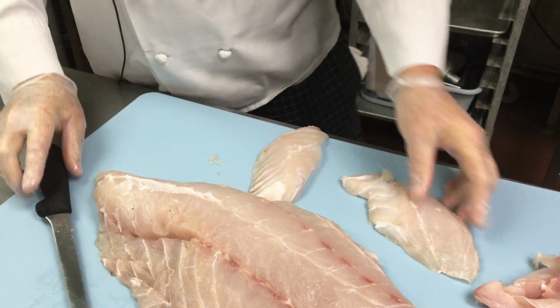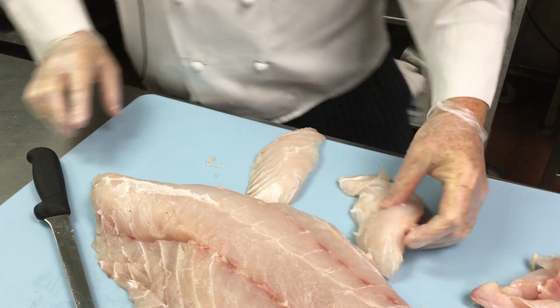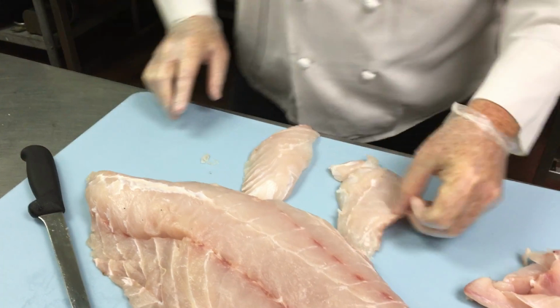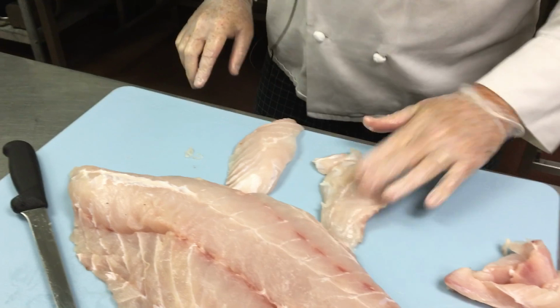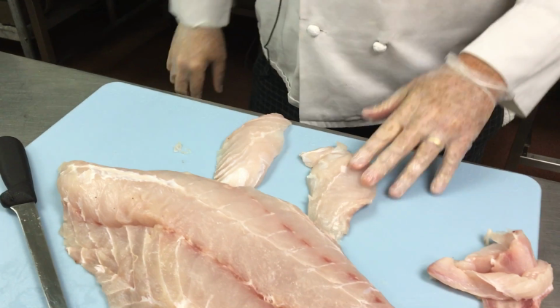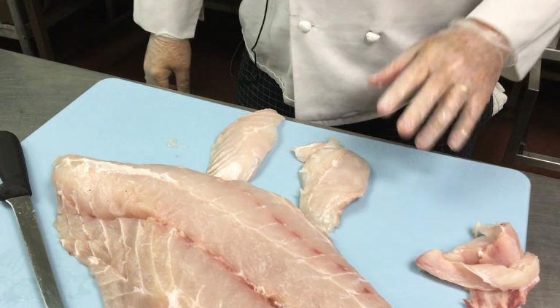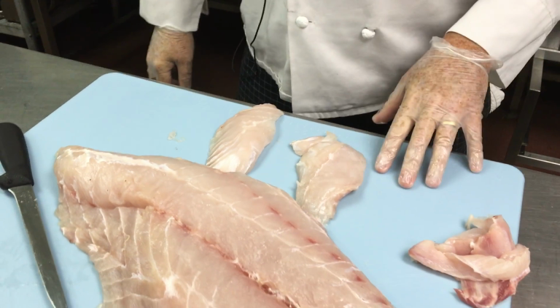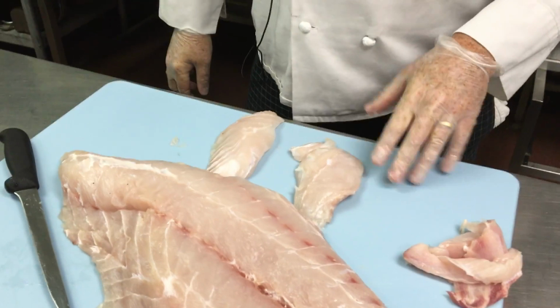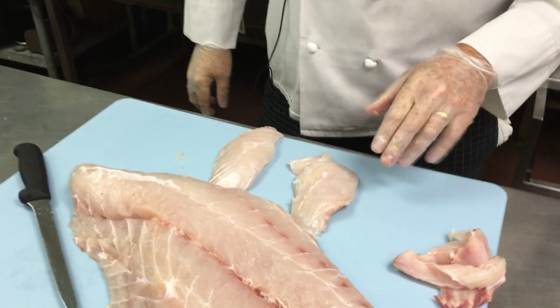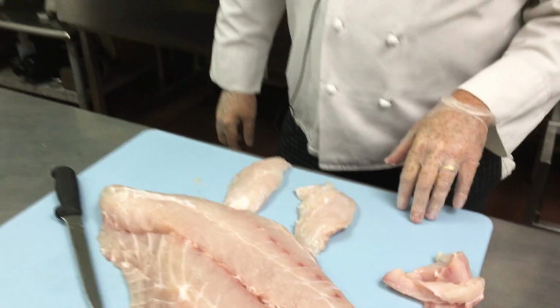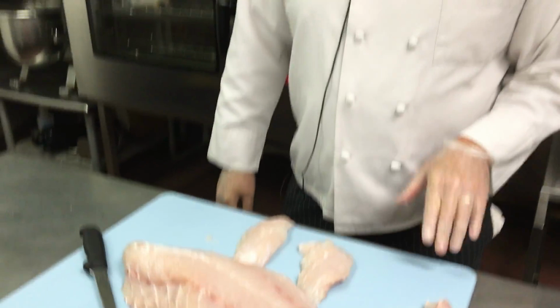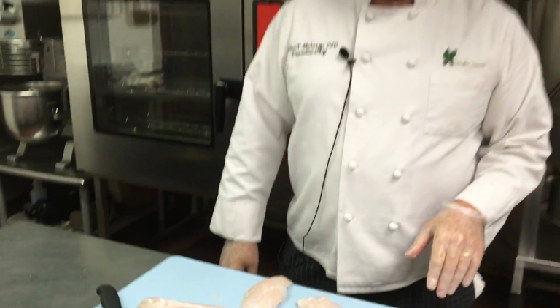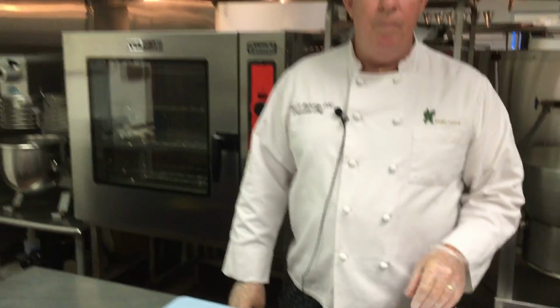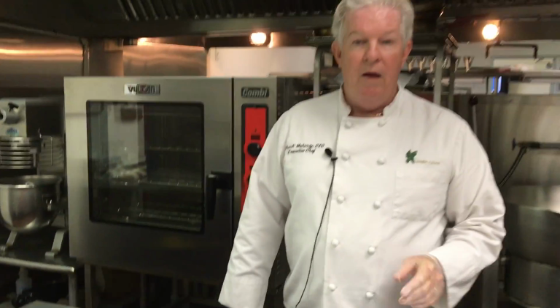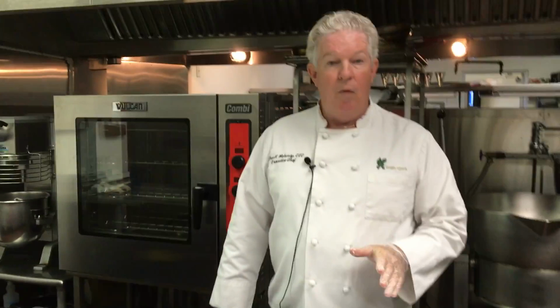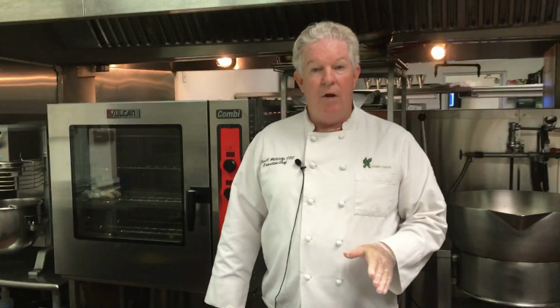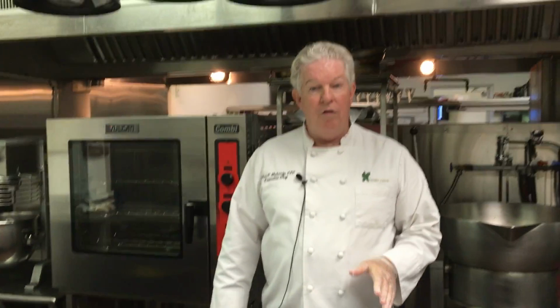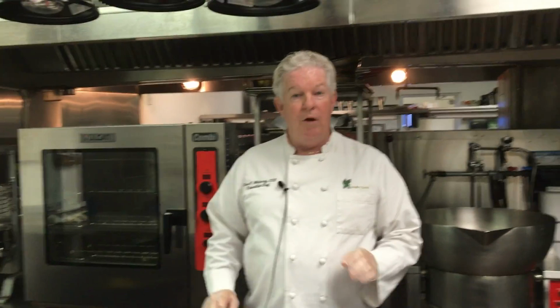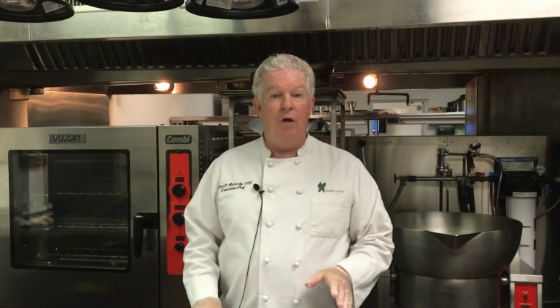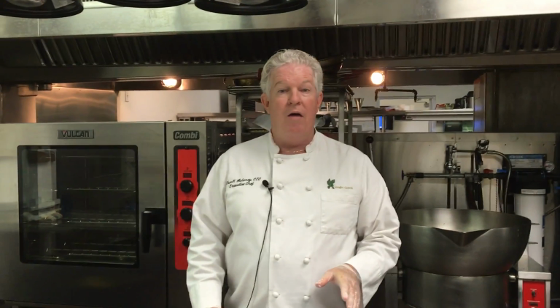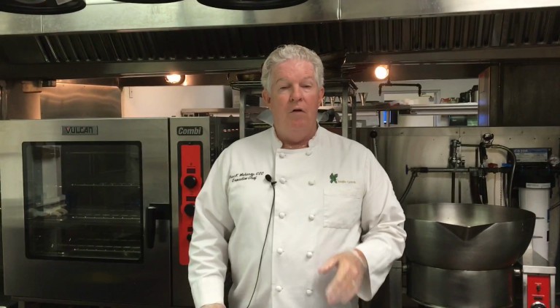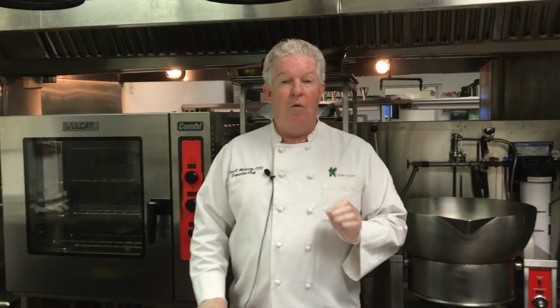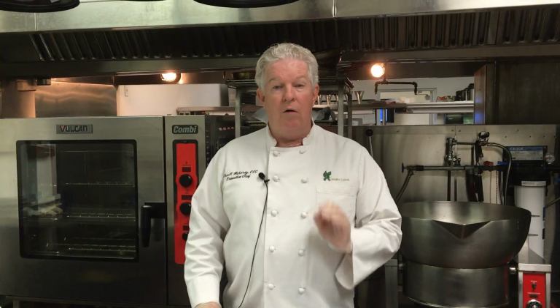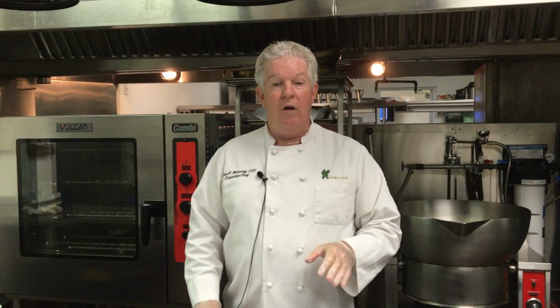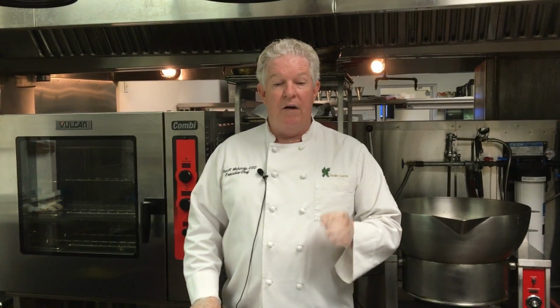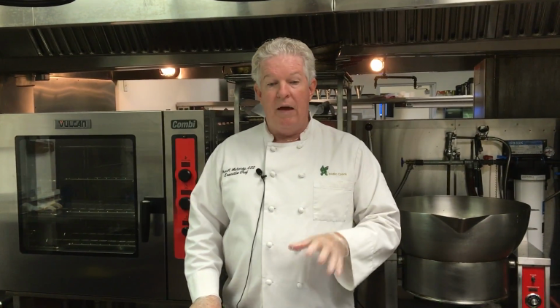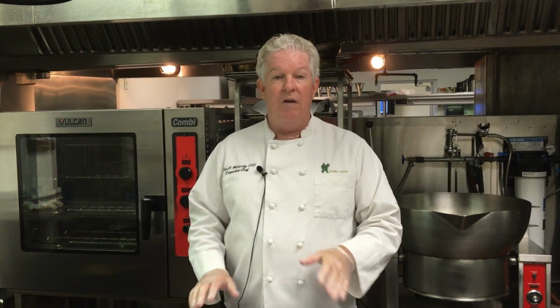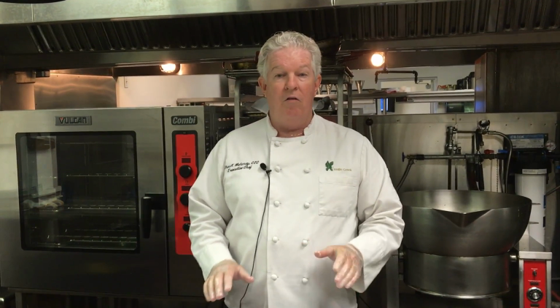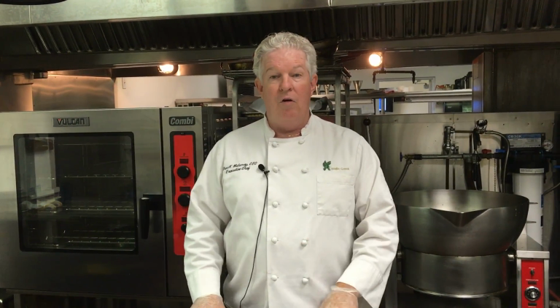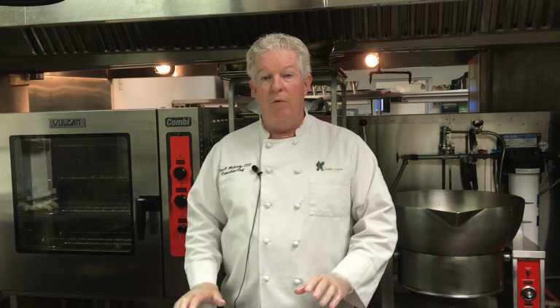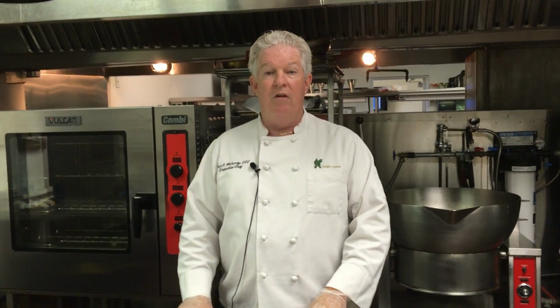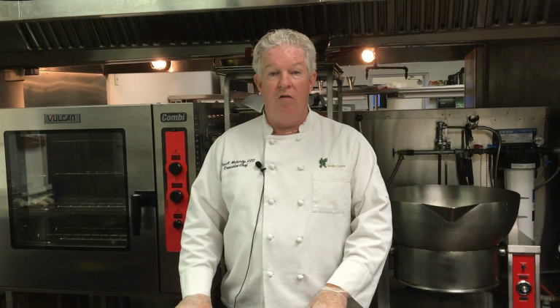I will season this with citrus, olive oil, and white wine. And then I'm going to grill it off. I'll be back in a second to show you how I finish this.